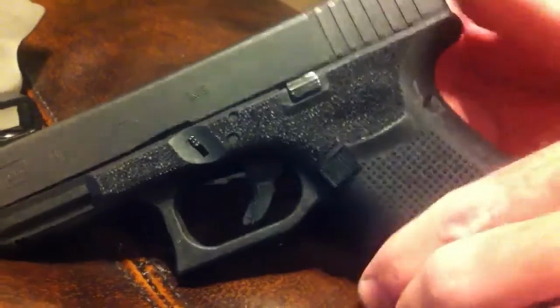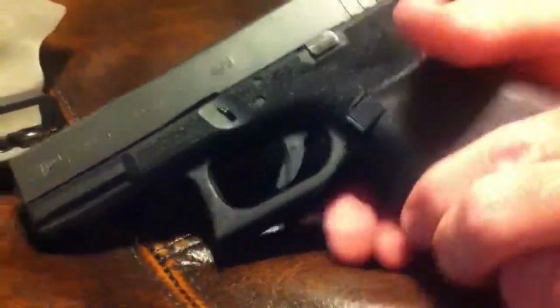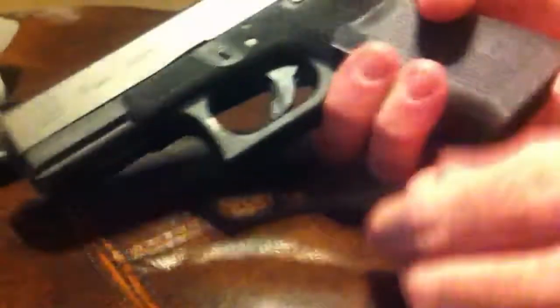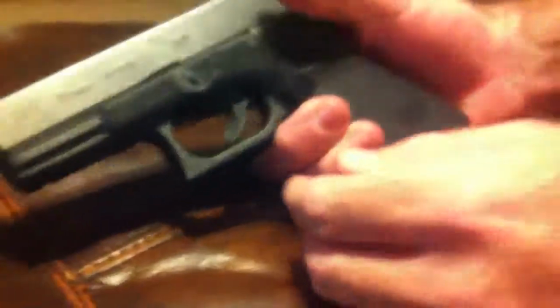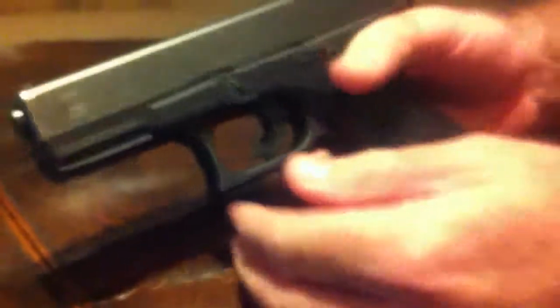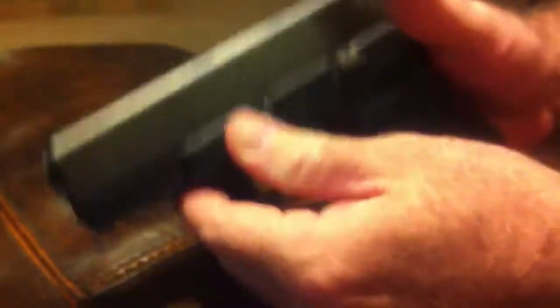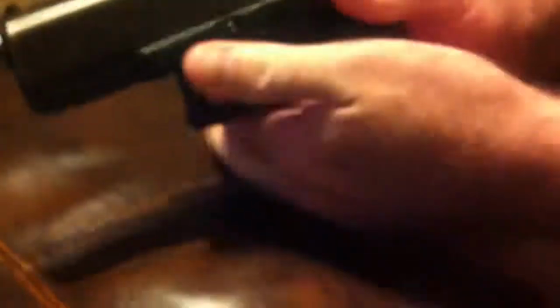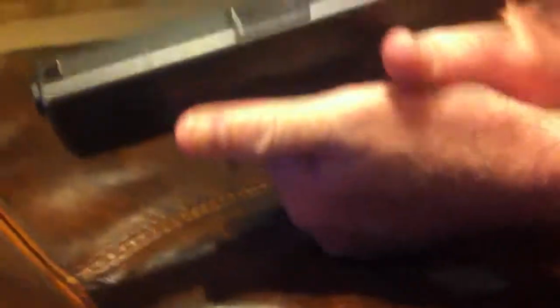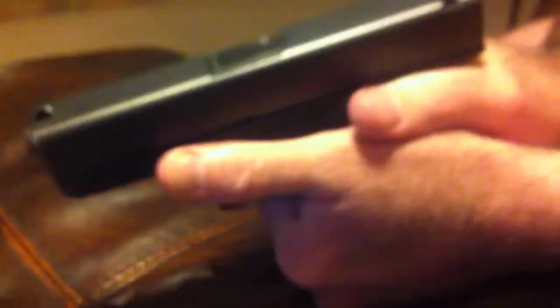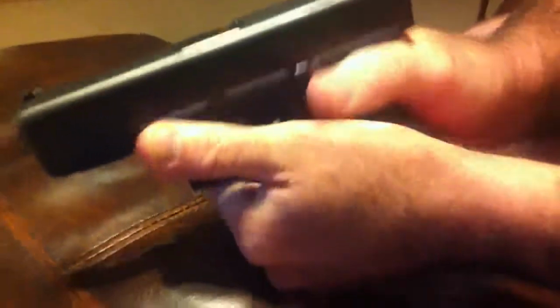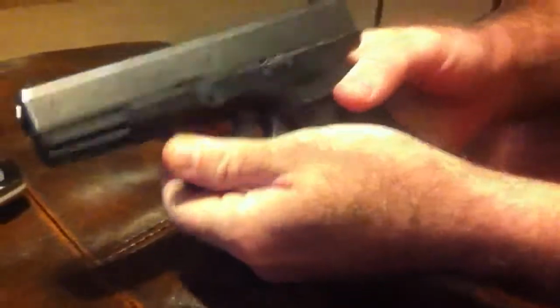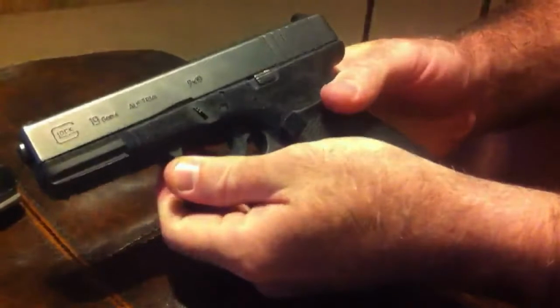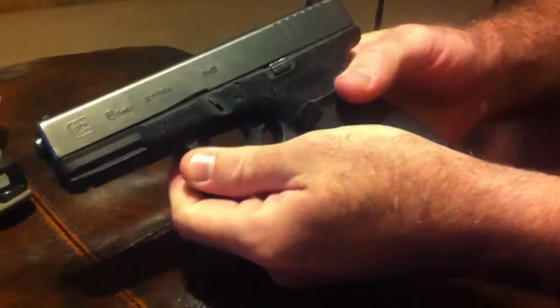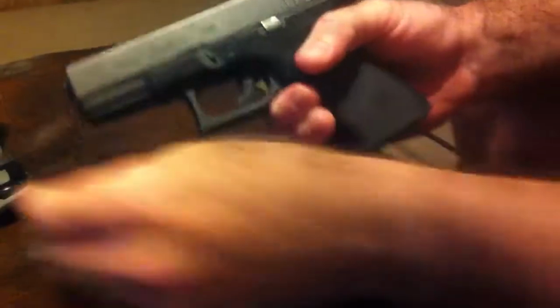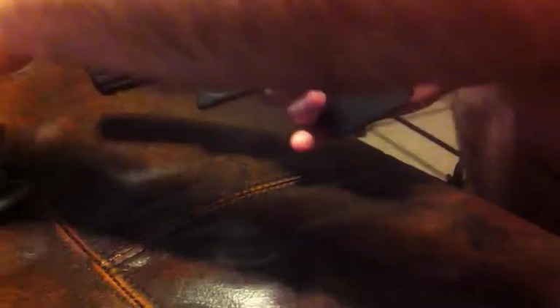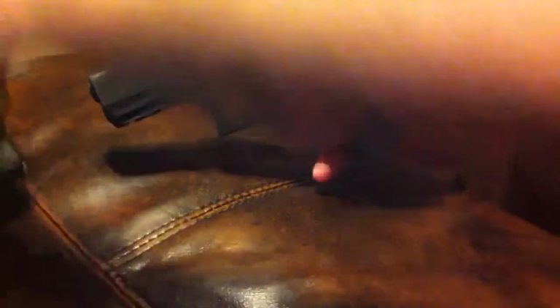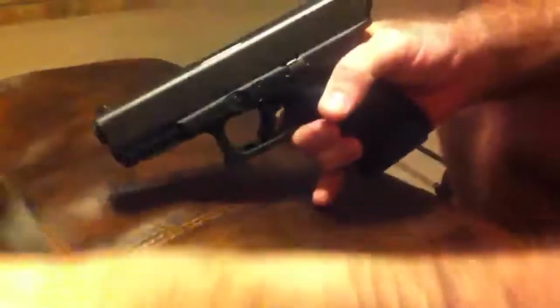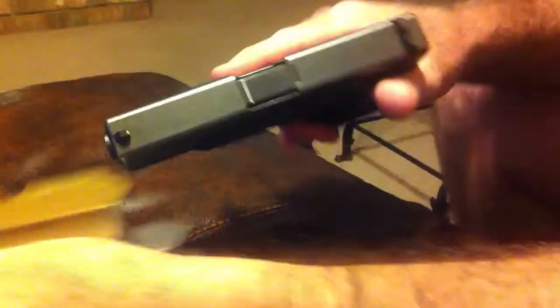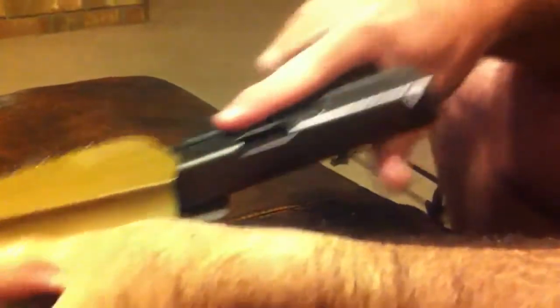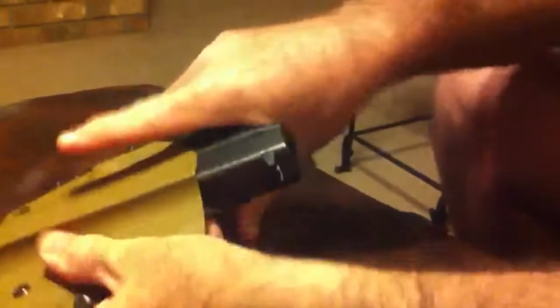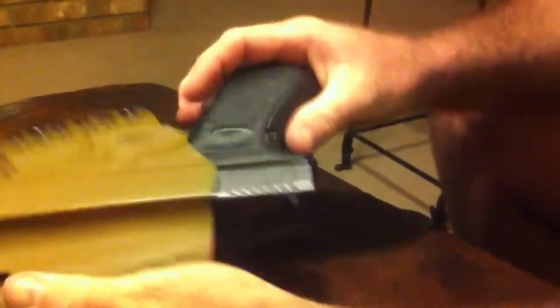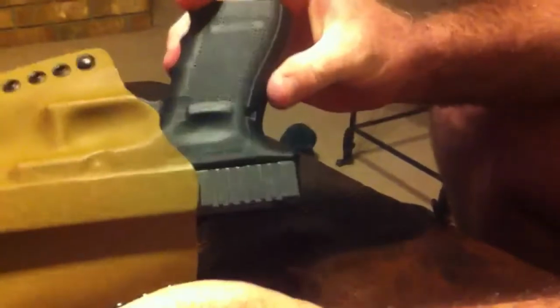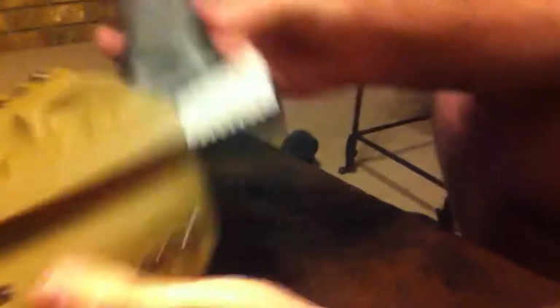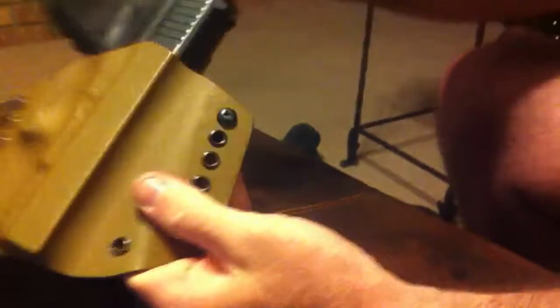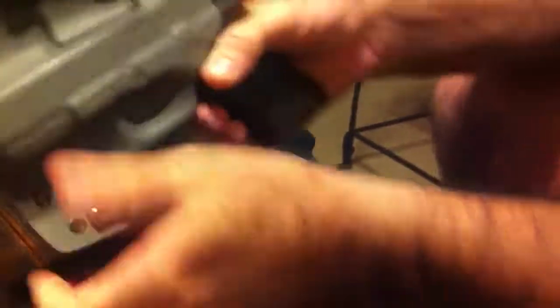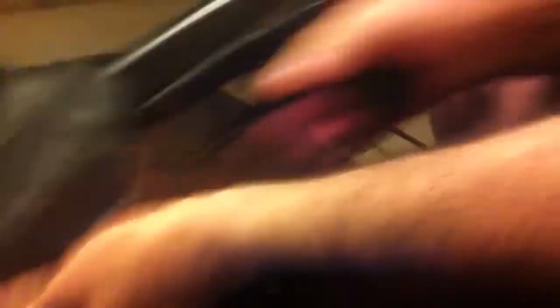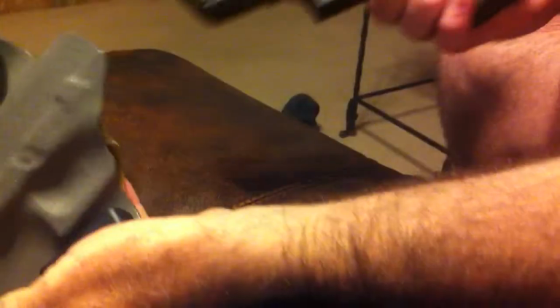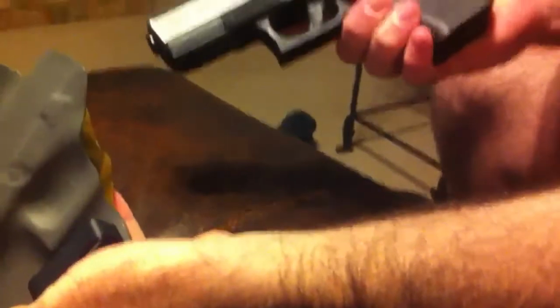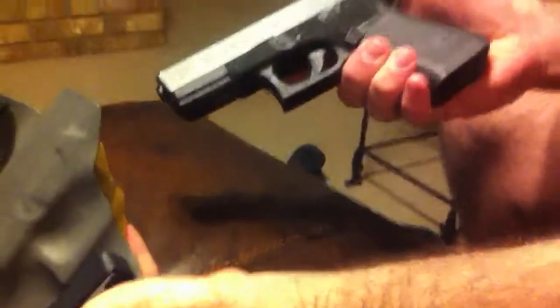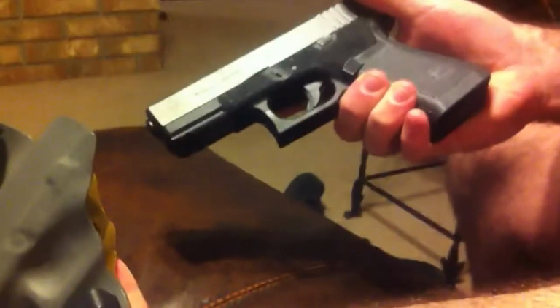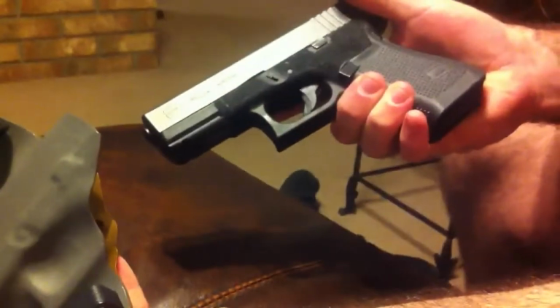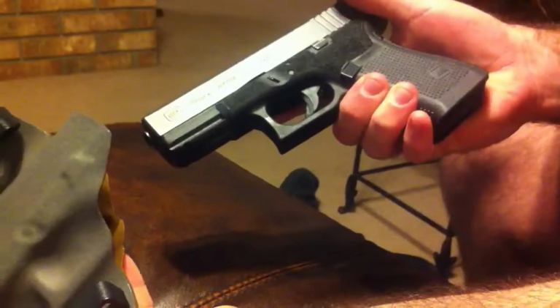I wanted to clarify a couple of things: the reason why anybody would want to do this, and also does it clear holsters? The answer is it clears holsters exactly as it would factory.